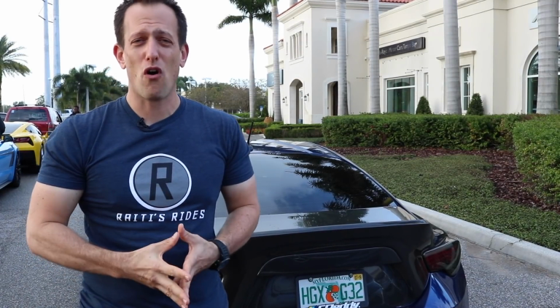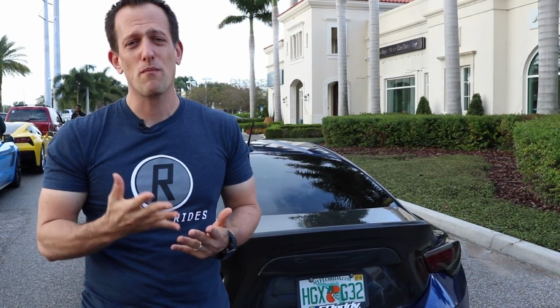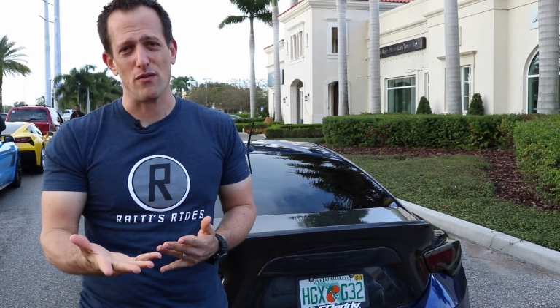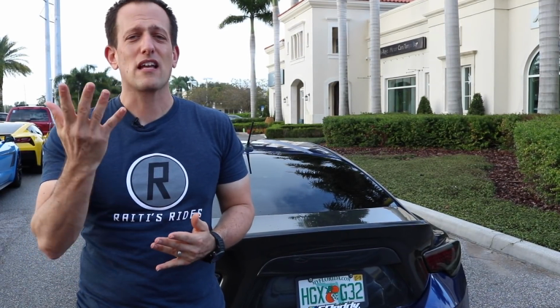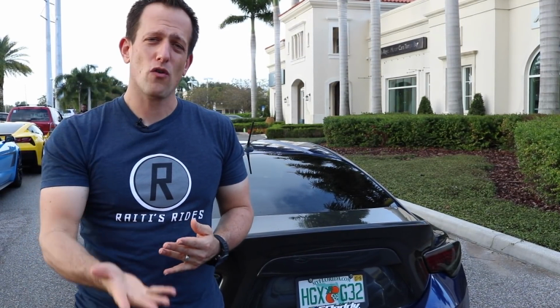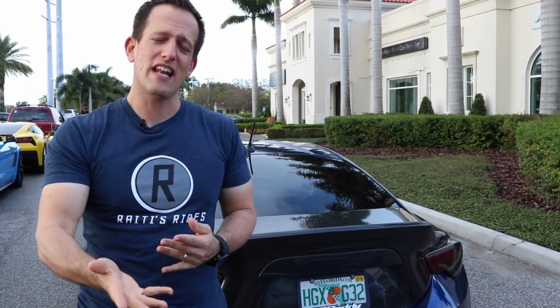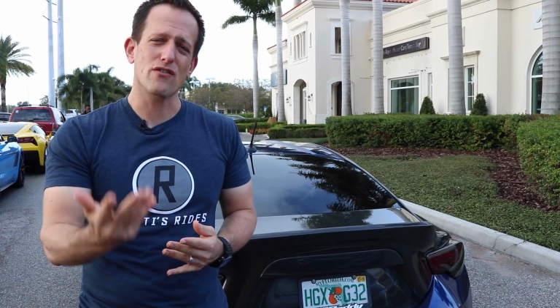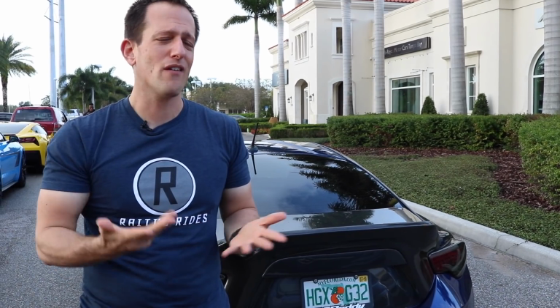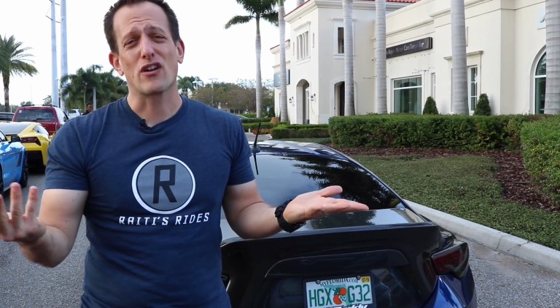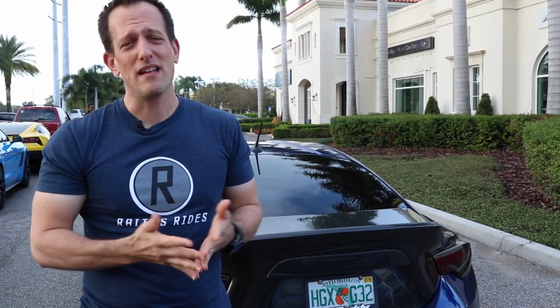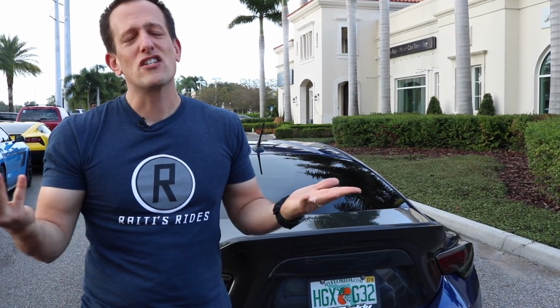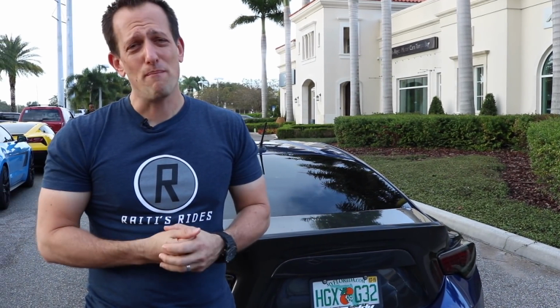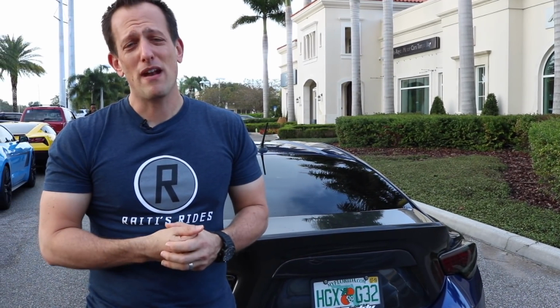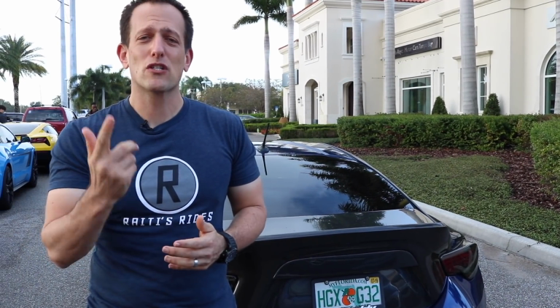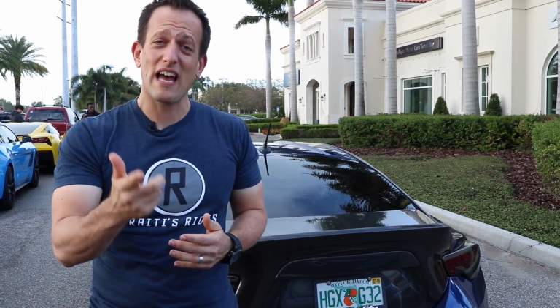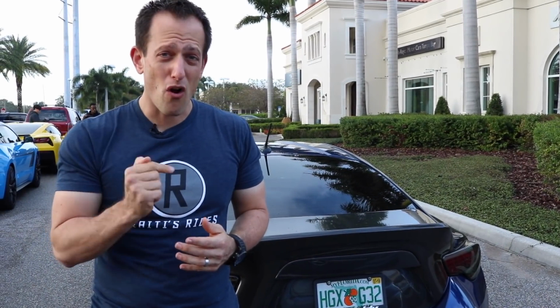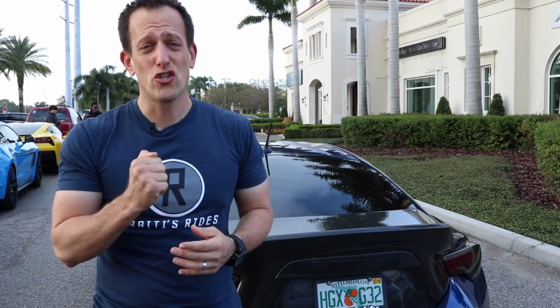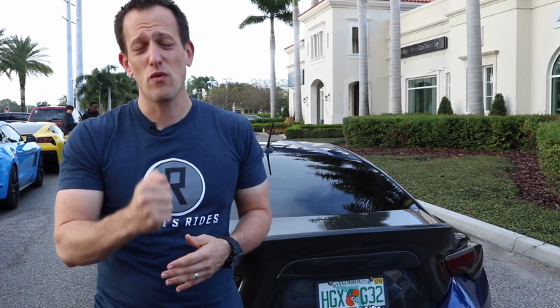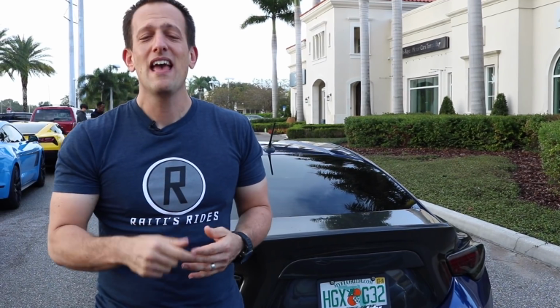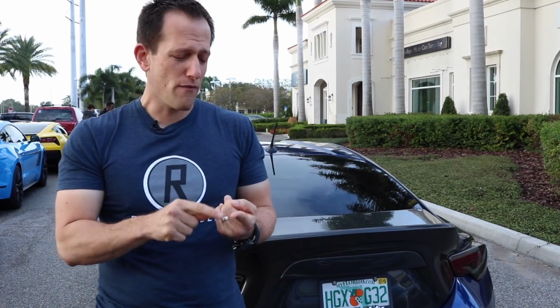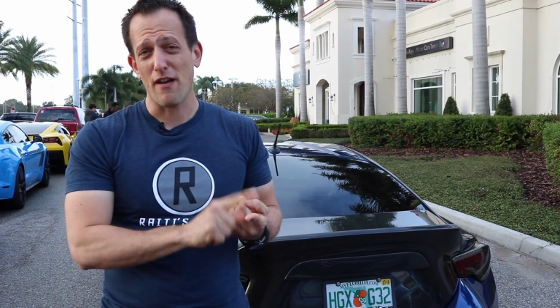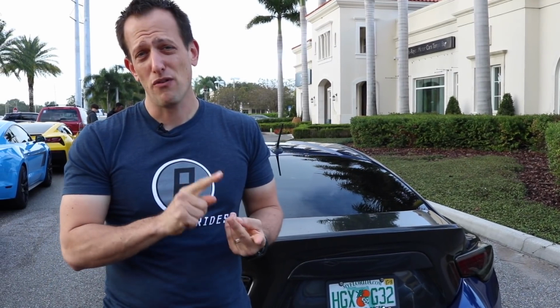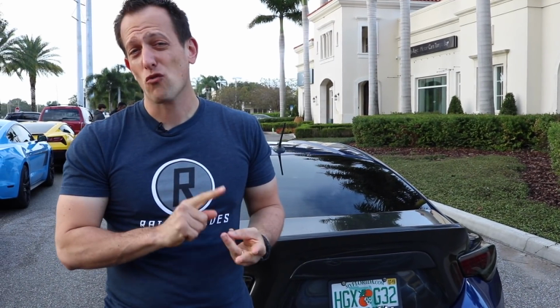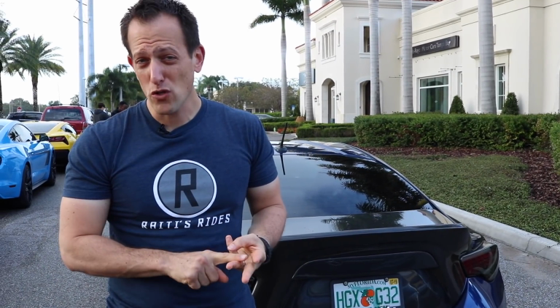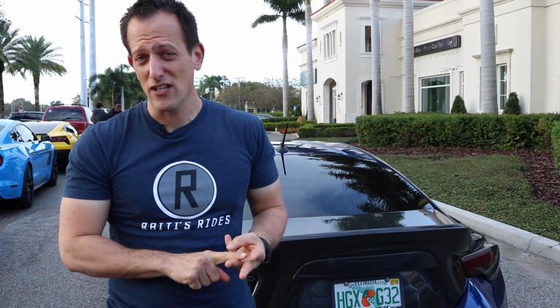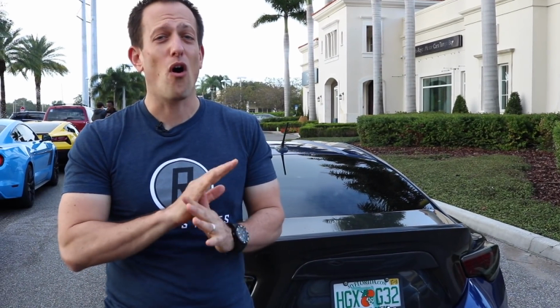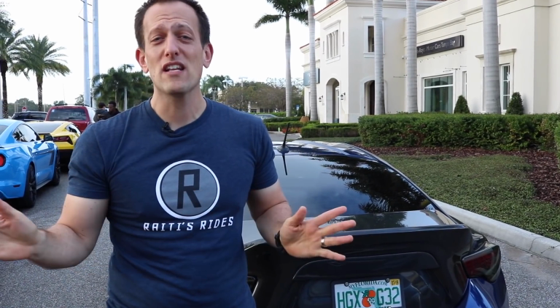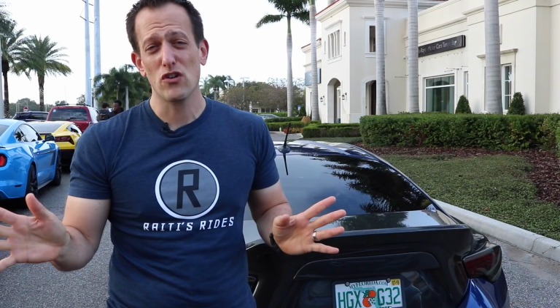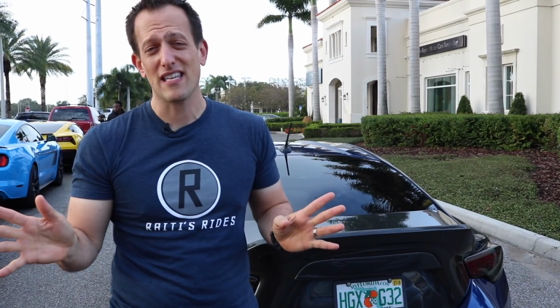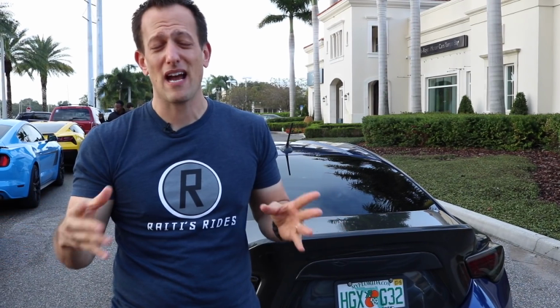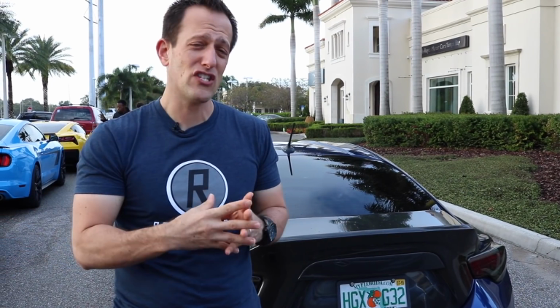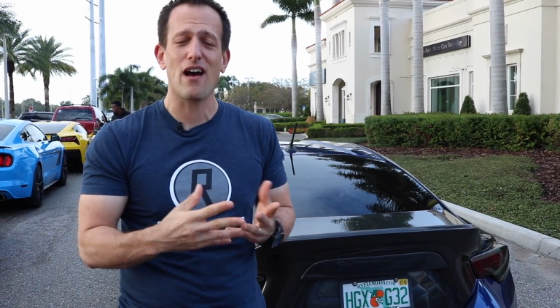If you are a subscriber, thank you — thank you for your trust, your dedication, your care, your commitment. It just keeps getting better and better, and I'm so glad that you're on this journey with me. If you haven't checked out my Facebook, Instagram, or Twitter pages — all Rady's Rides original content all the time — definitely check that out.